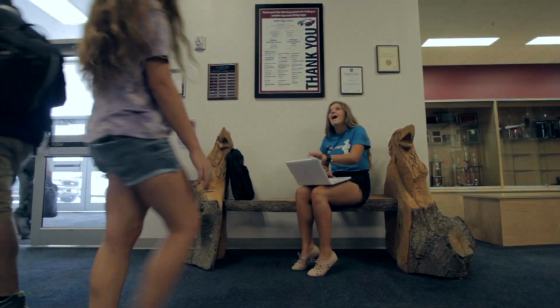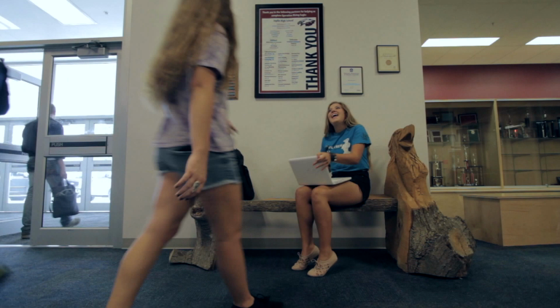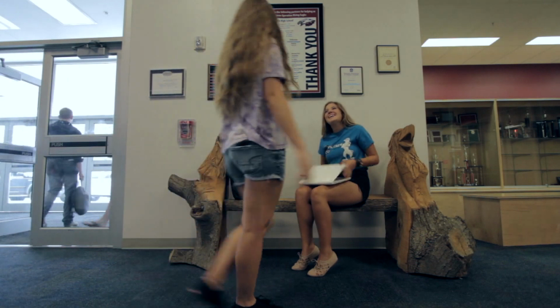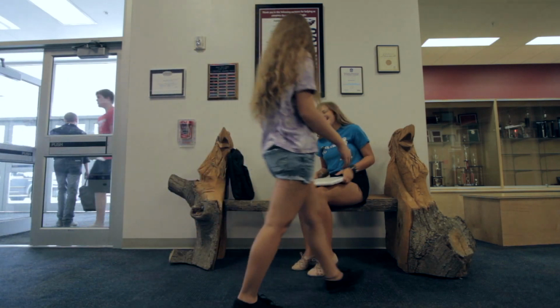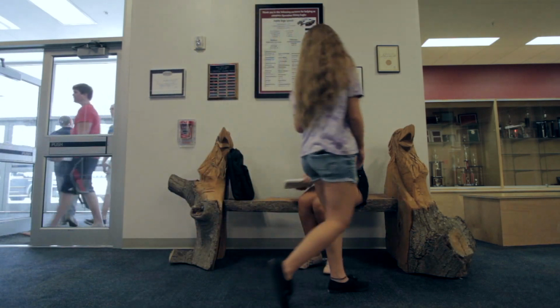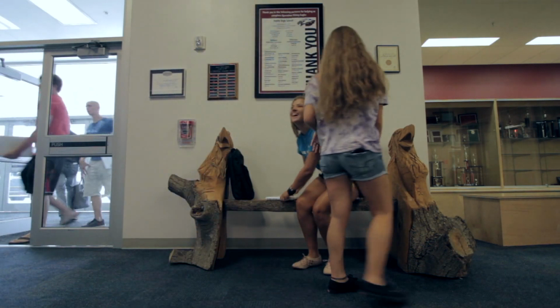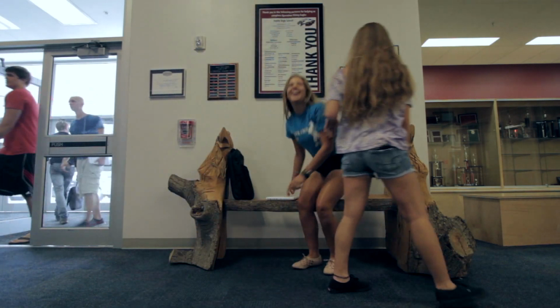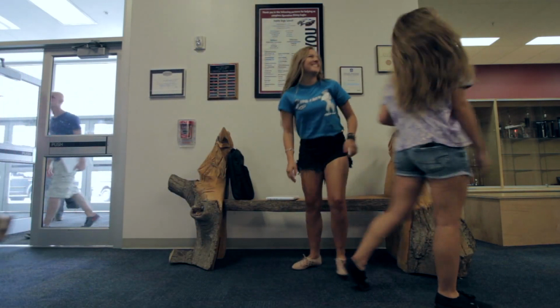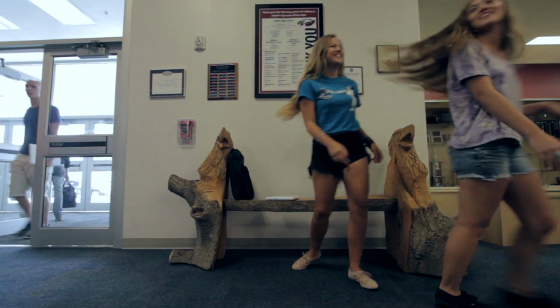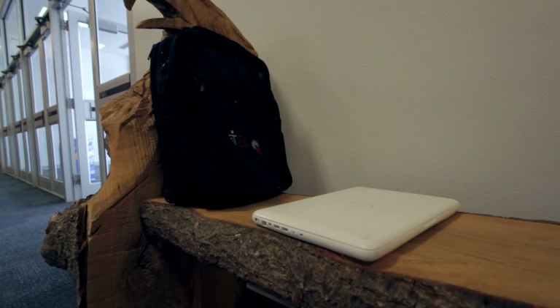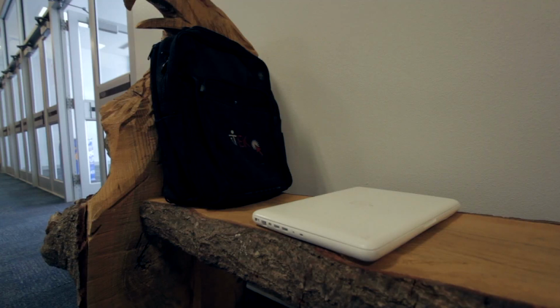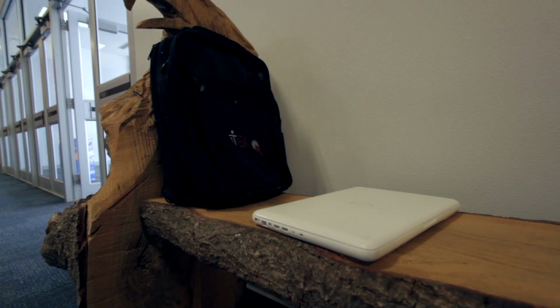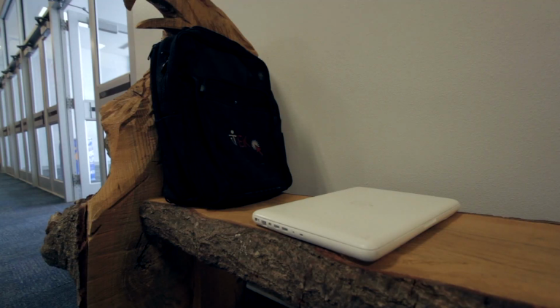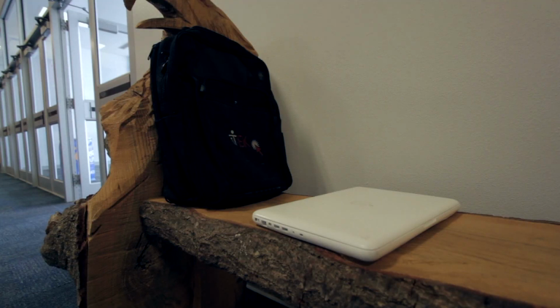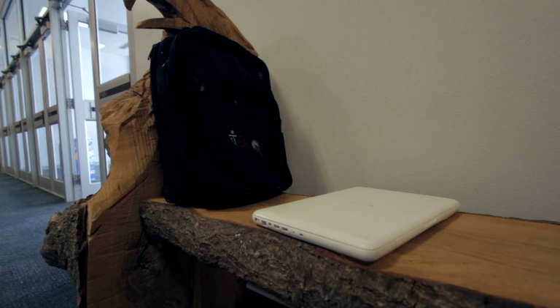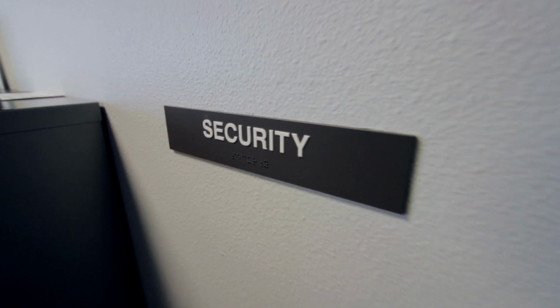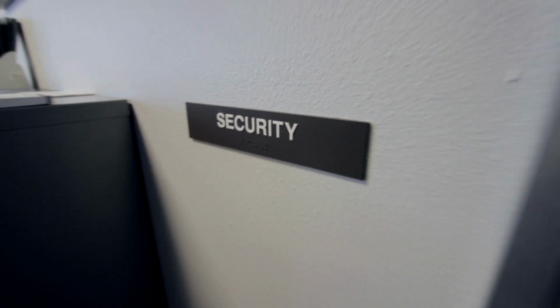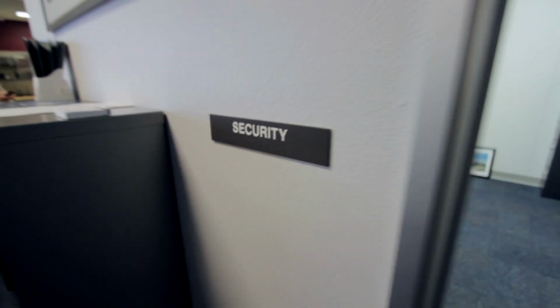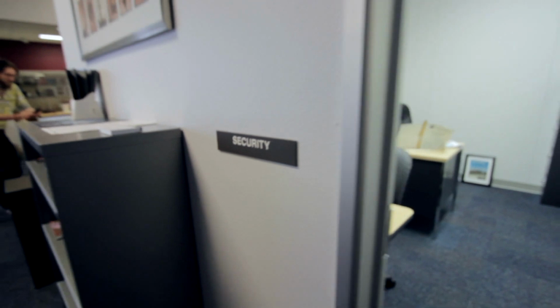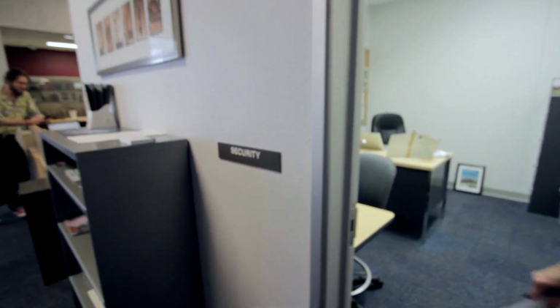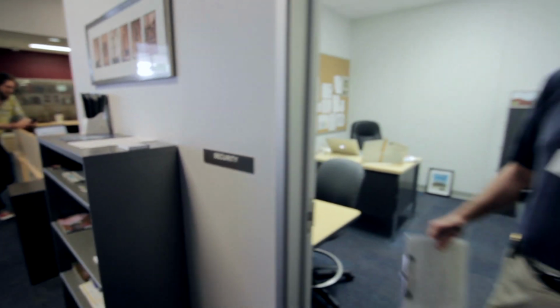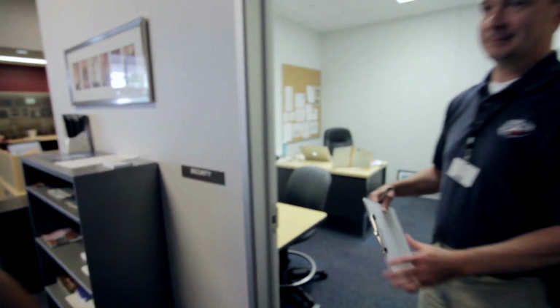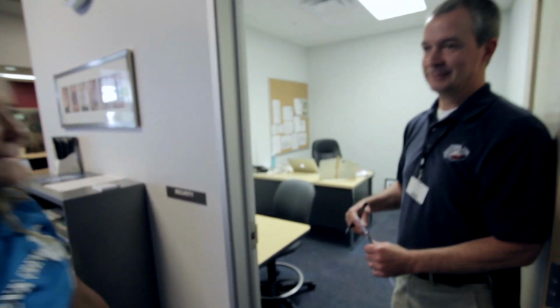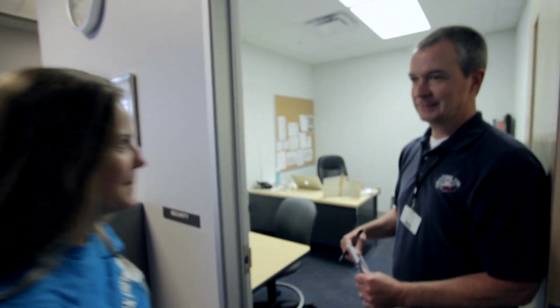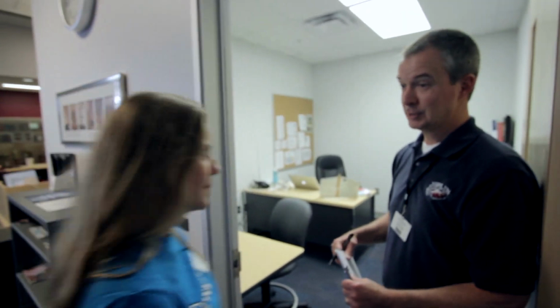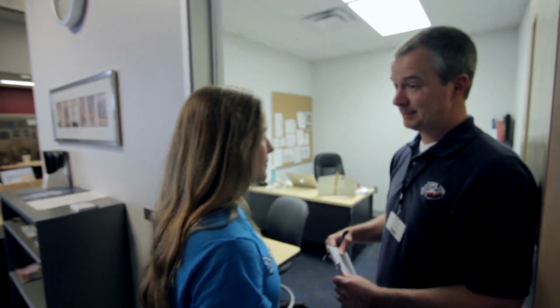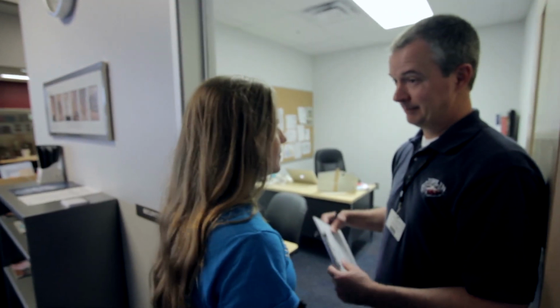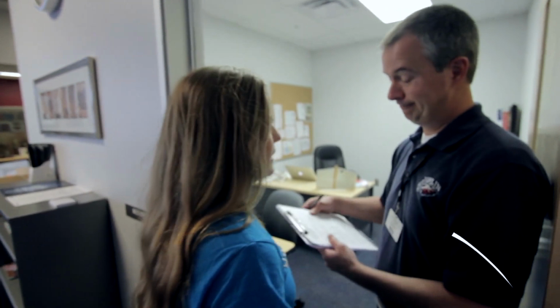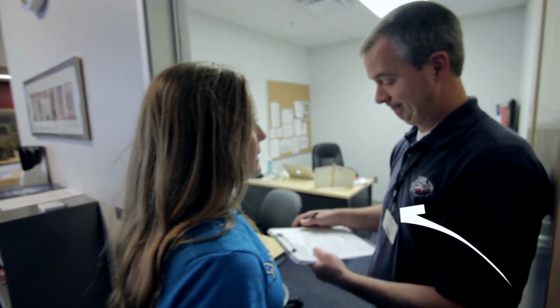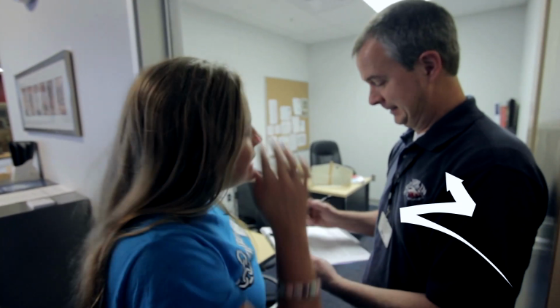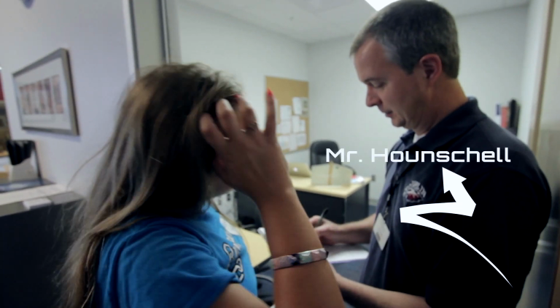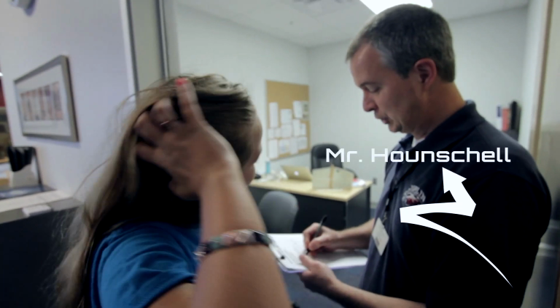Never leave your laptop unattended or you run the risk of having it stolen. If by chance your laptop is stolen, report it to your SRO or Mr. Hounchel immediately.